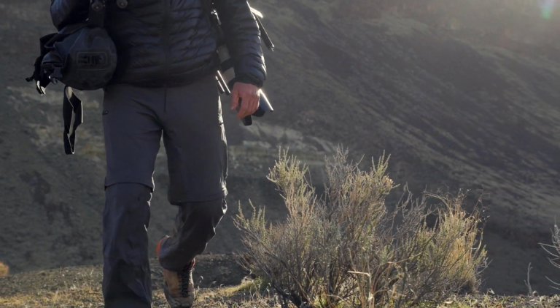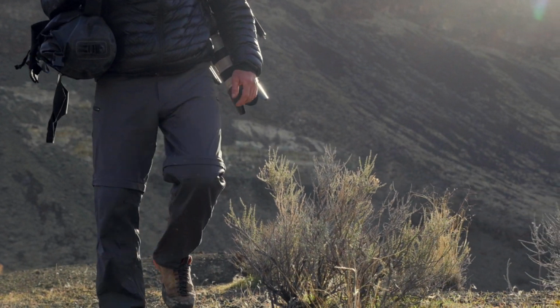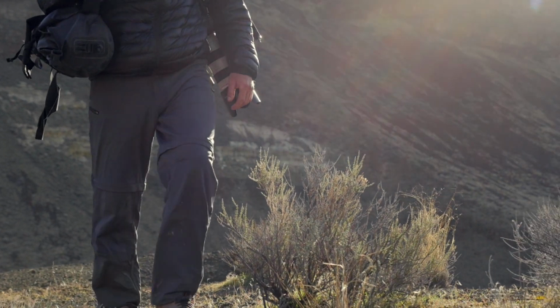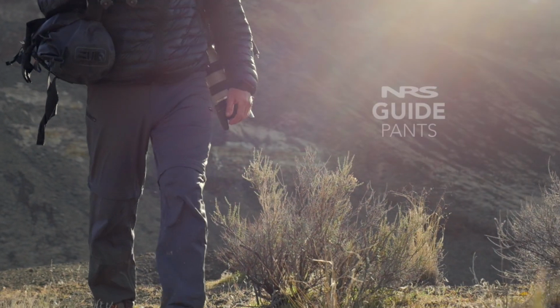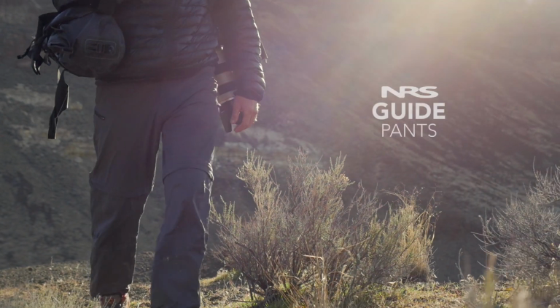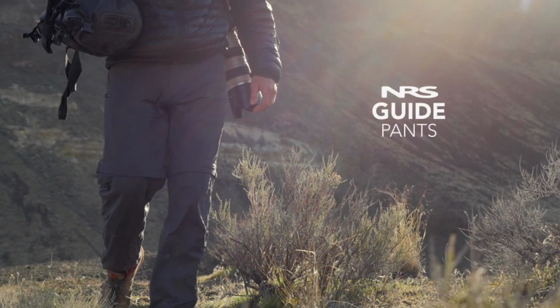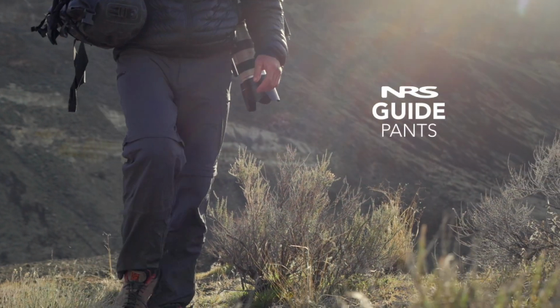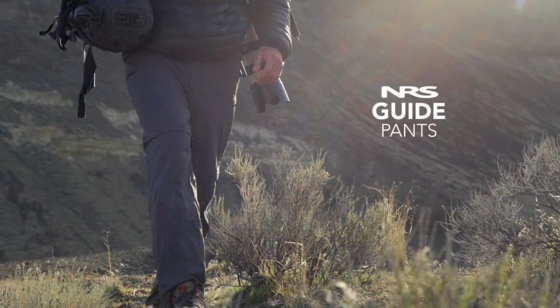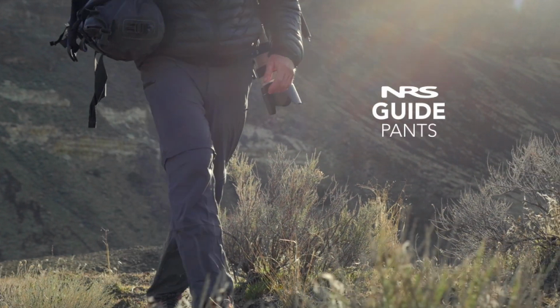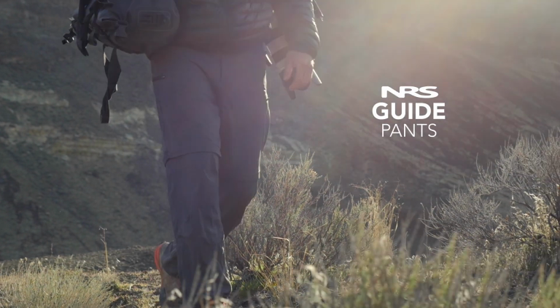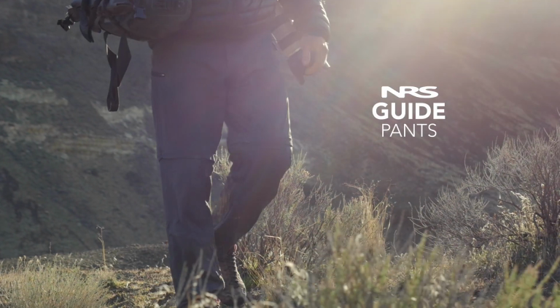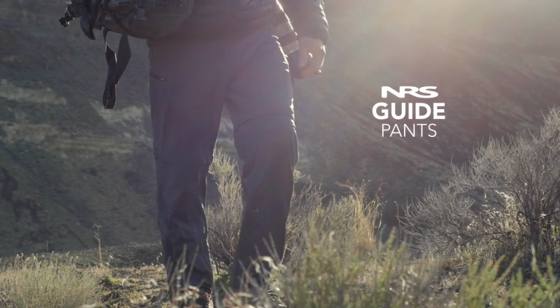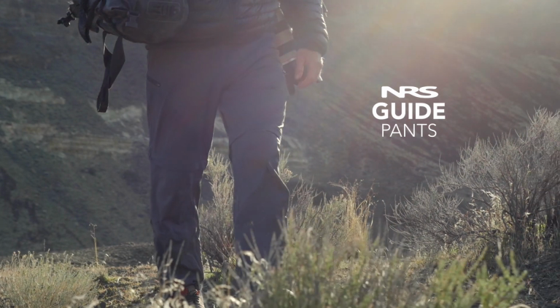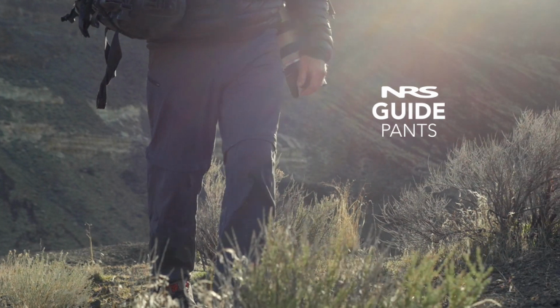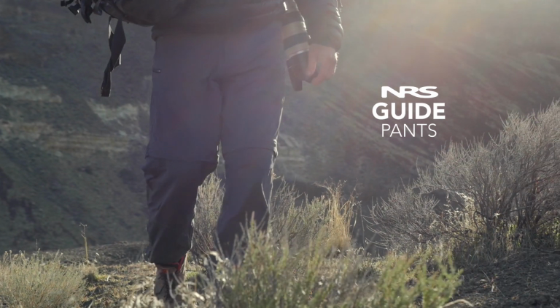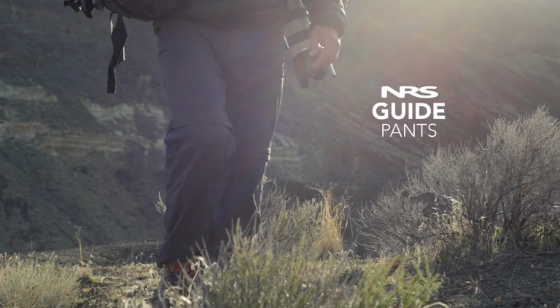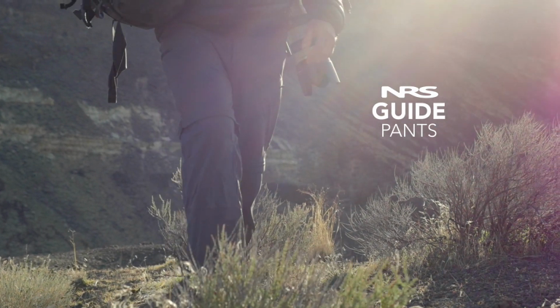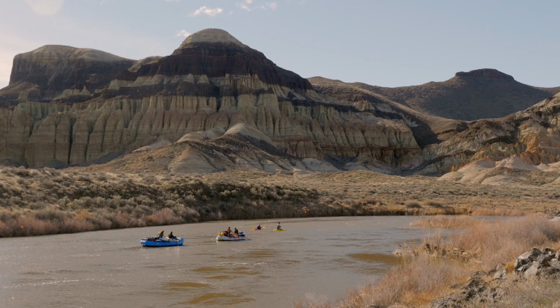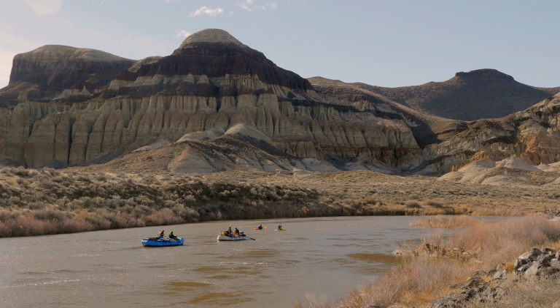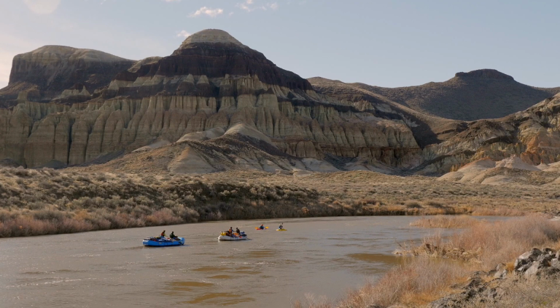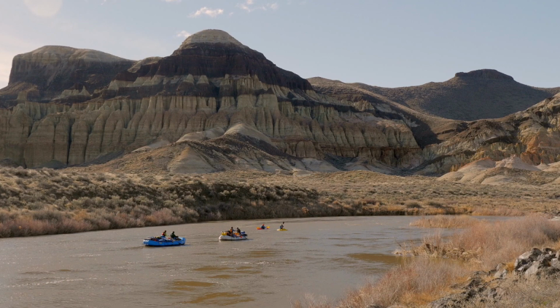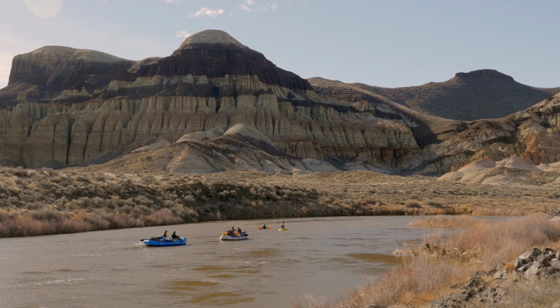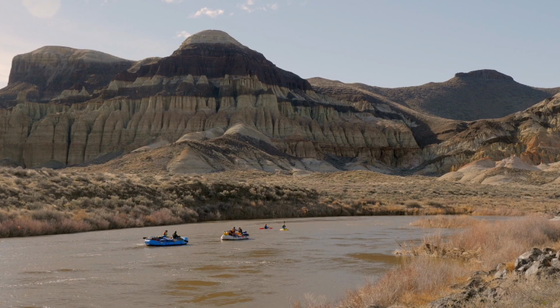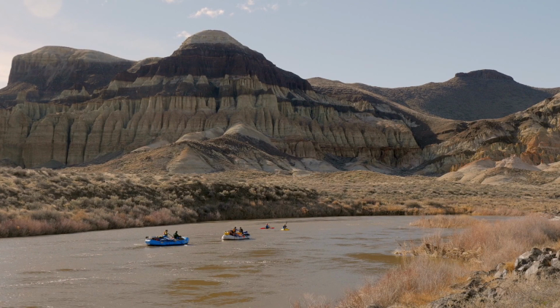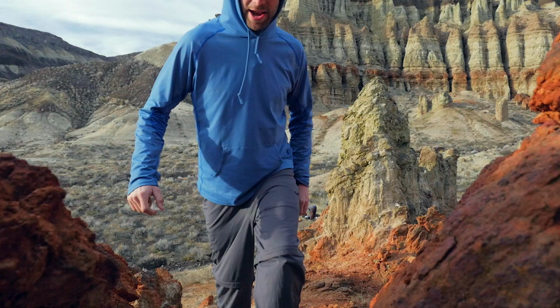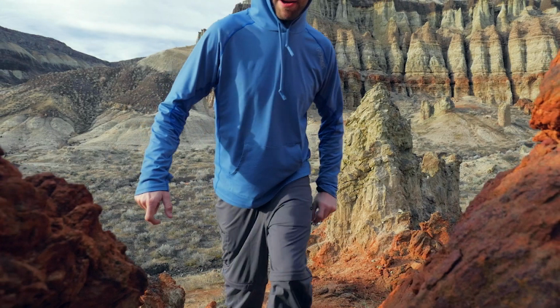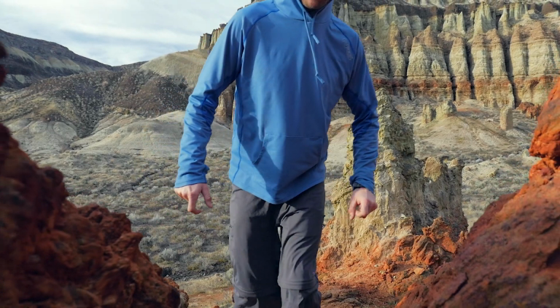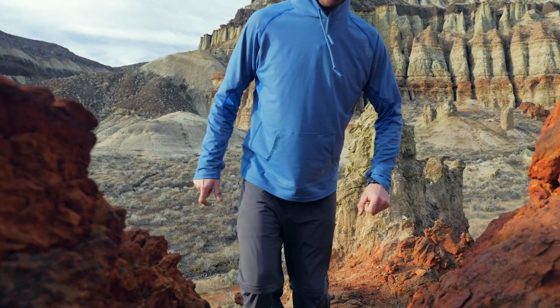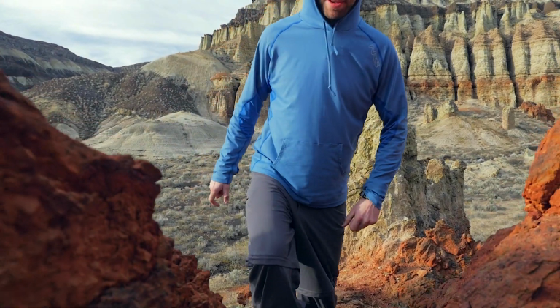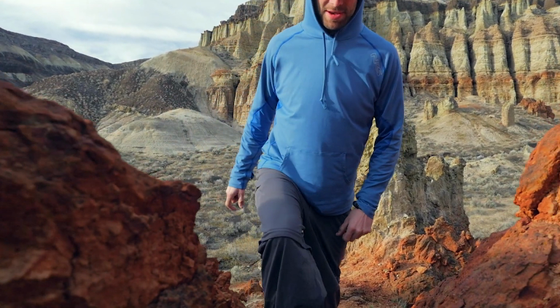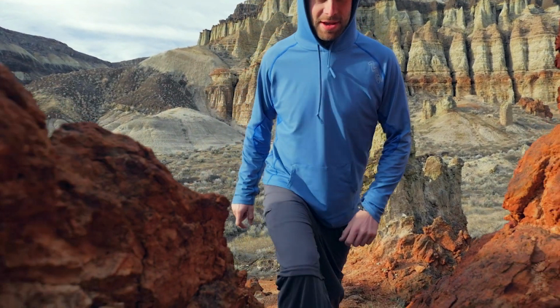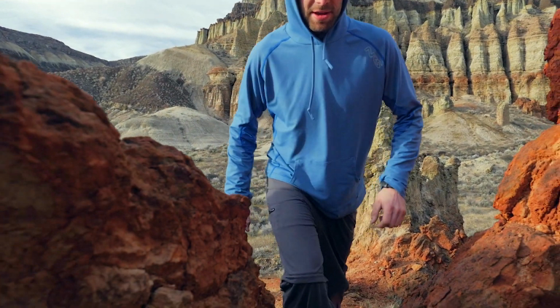We designed the NRS guide pants for river guides, fishermen, and boaters who shred conventional clothing on the reg. These pants will withstand those long days on the water with the features you need to adapt to whatever the day delivers.